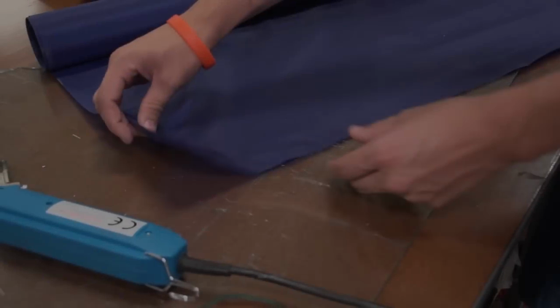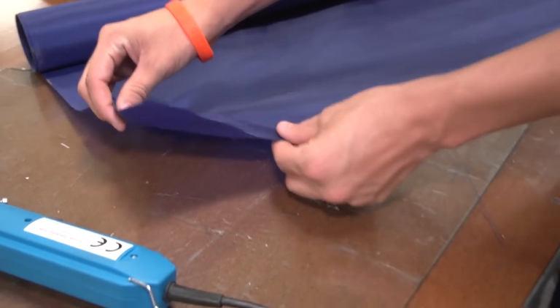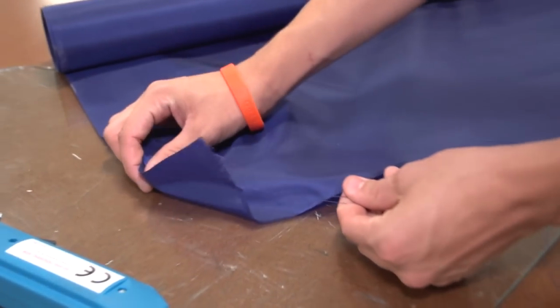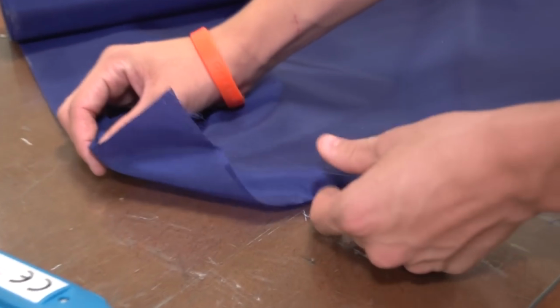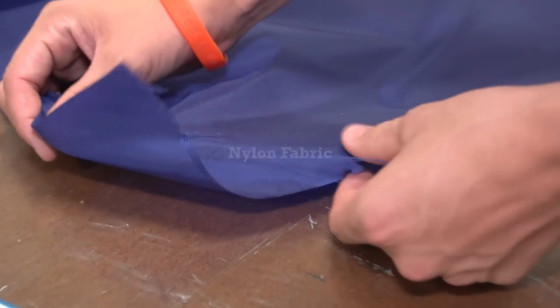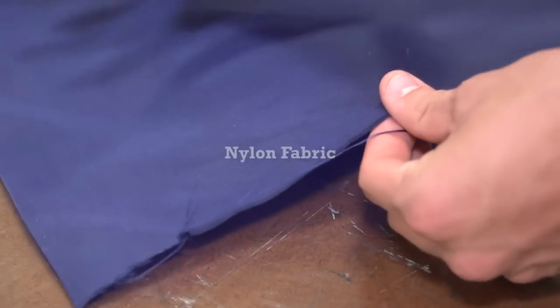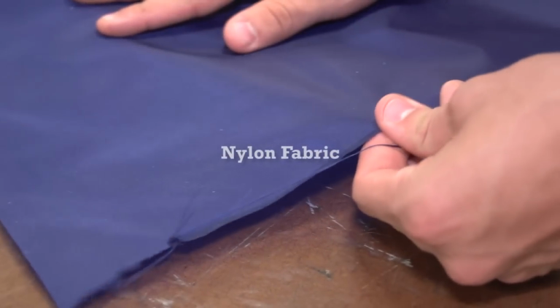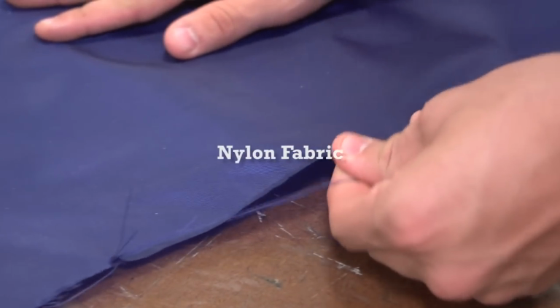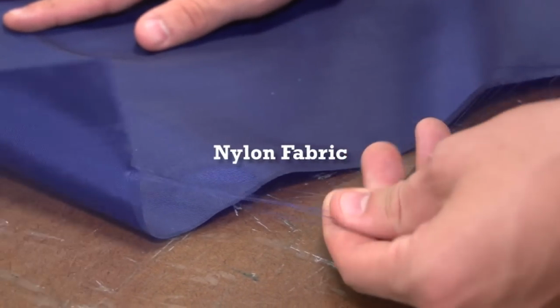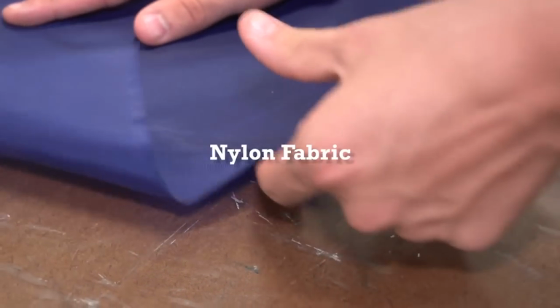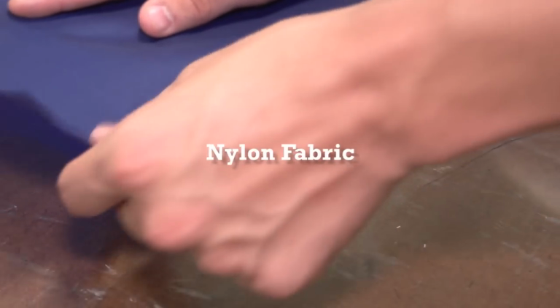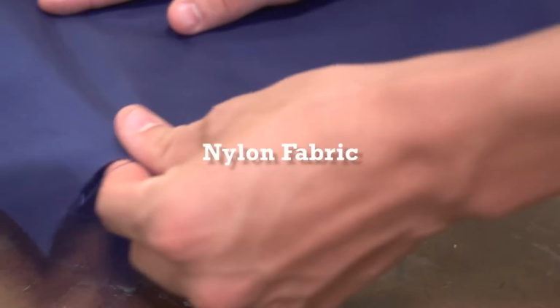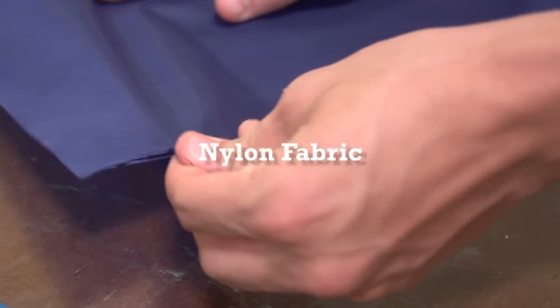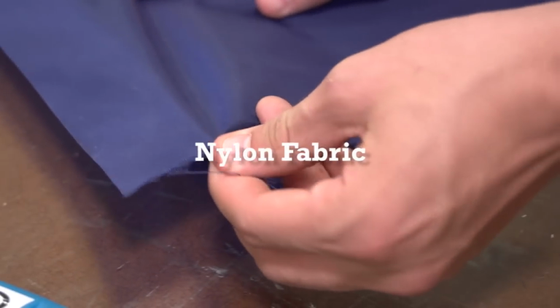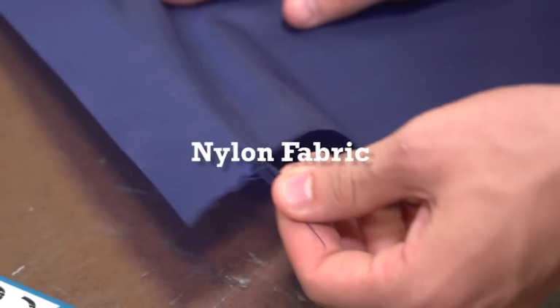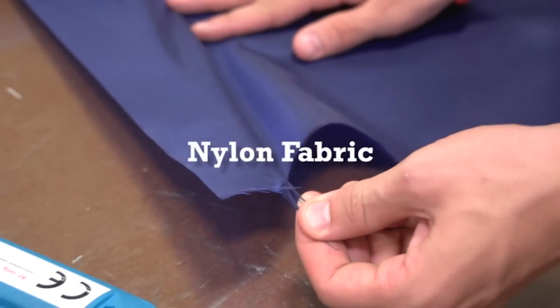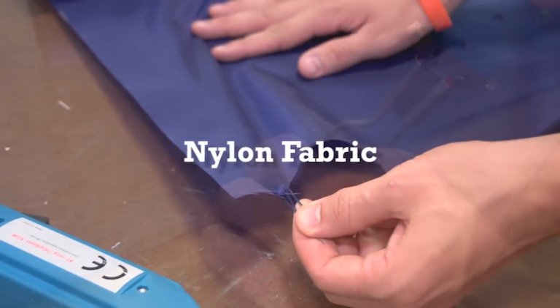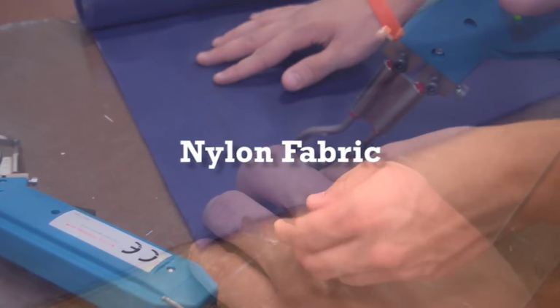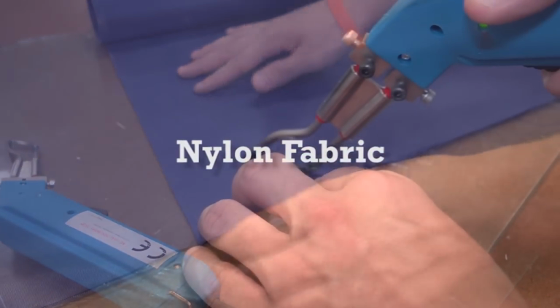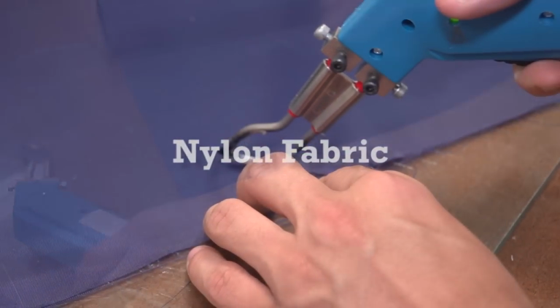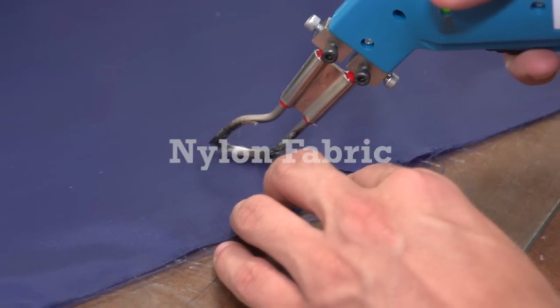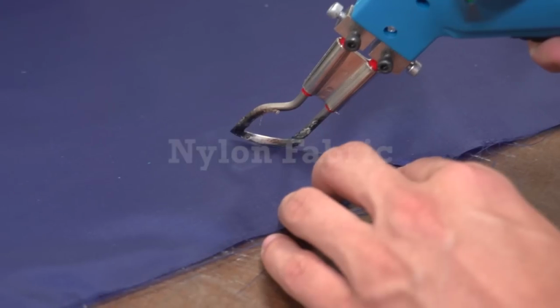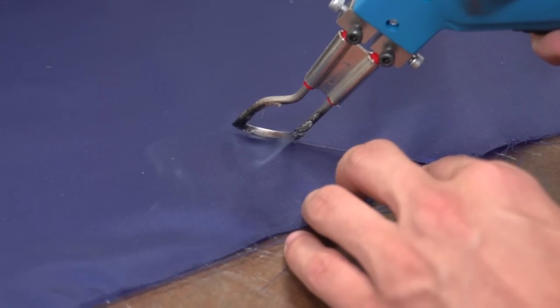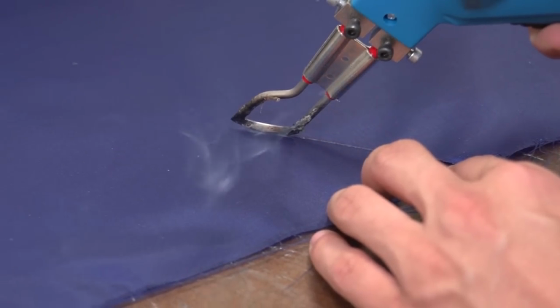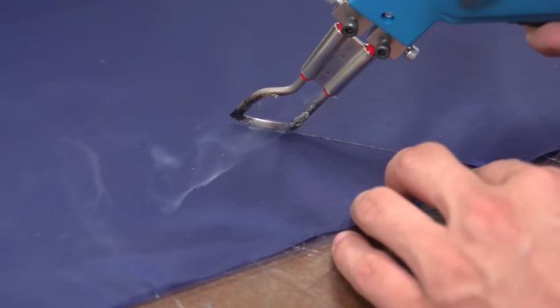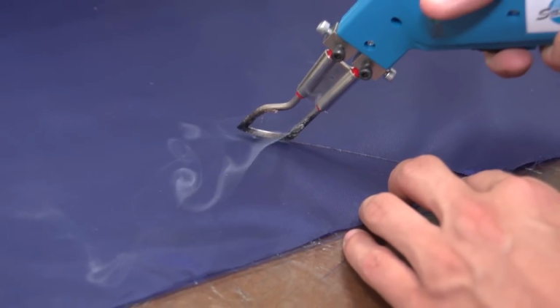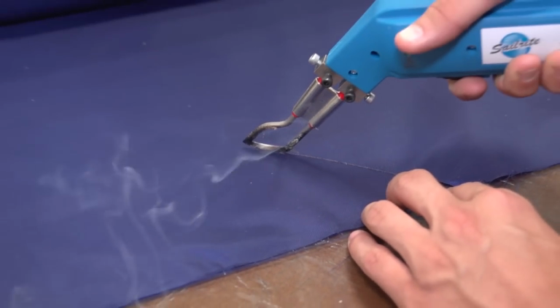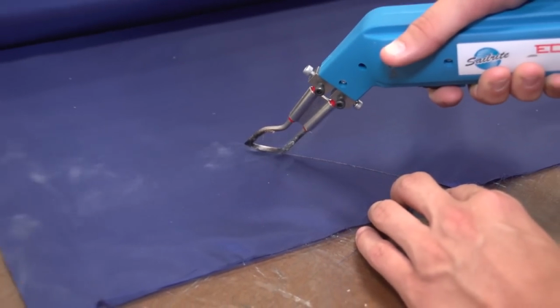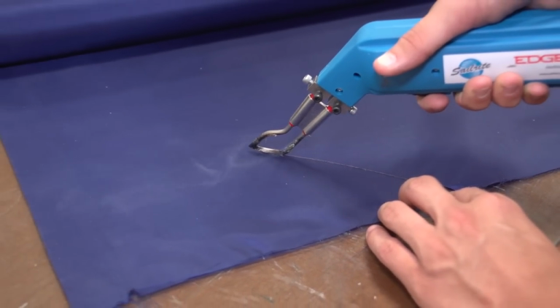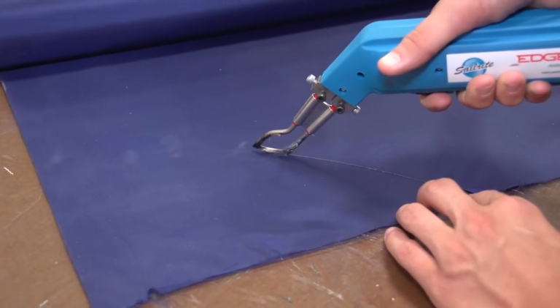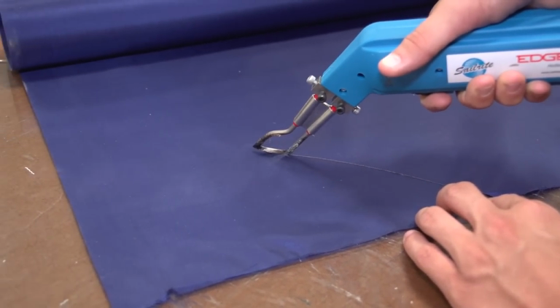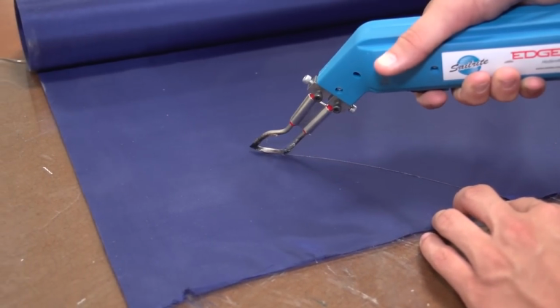This nylon bag and flag was cut with scissors and the edge is not very neat. Cut it with the Sailrite Edge Hot Knife and it cuts nicely and seals the edge at the same time.